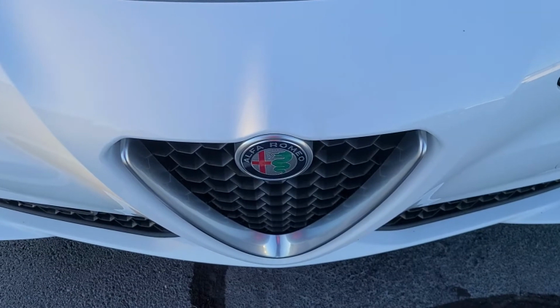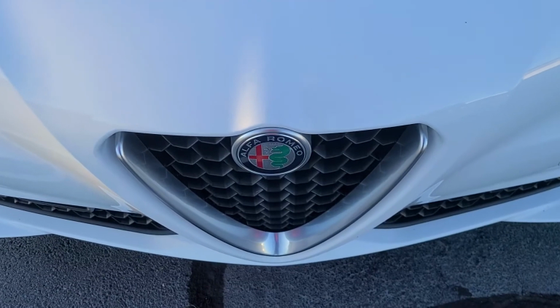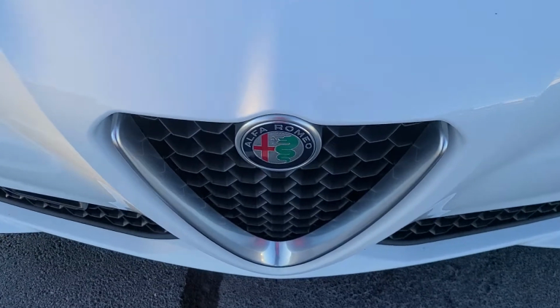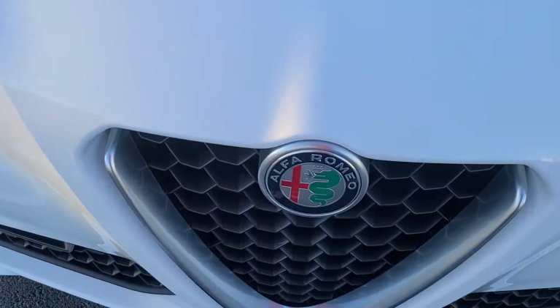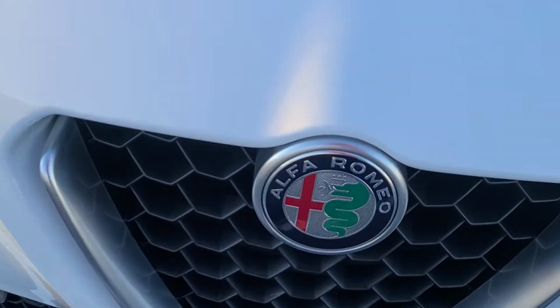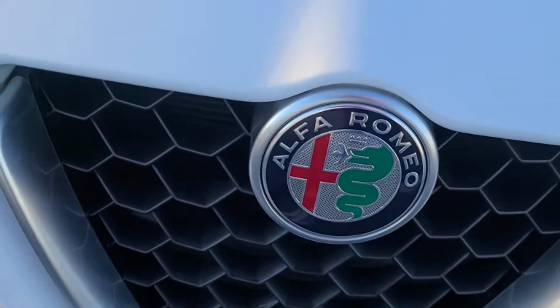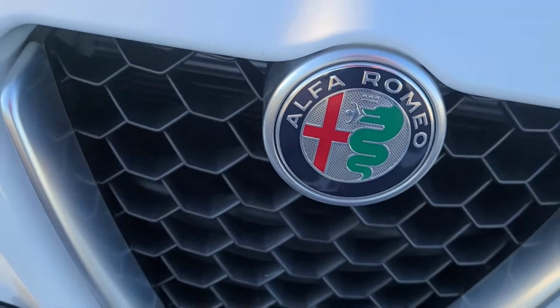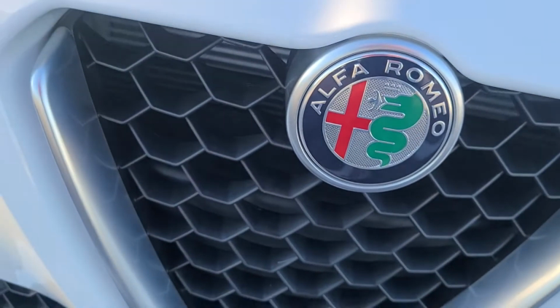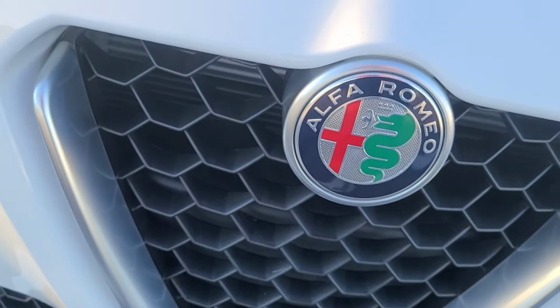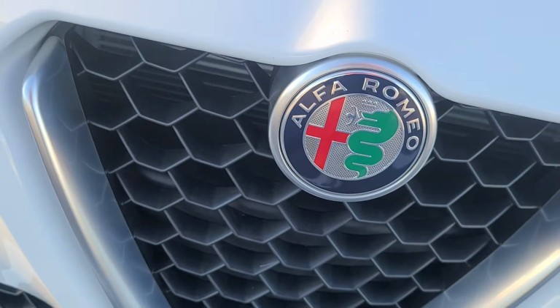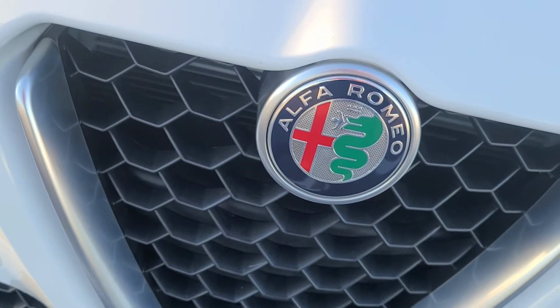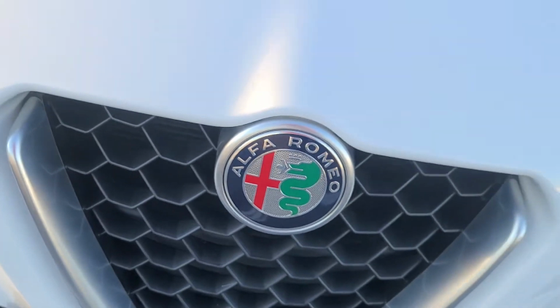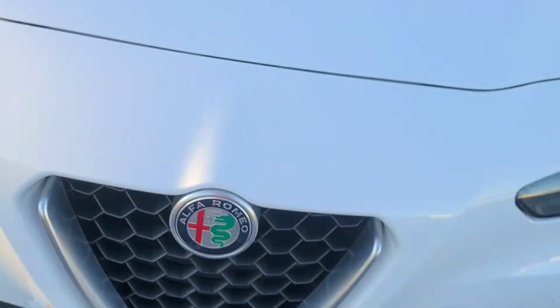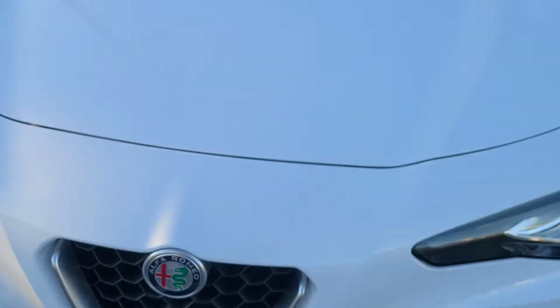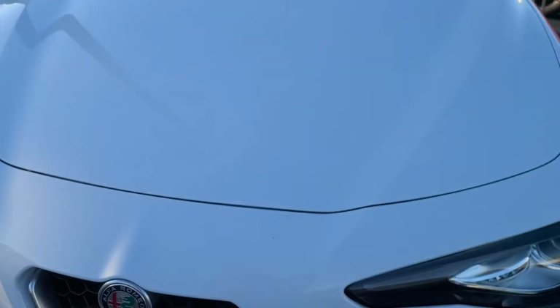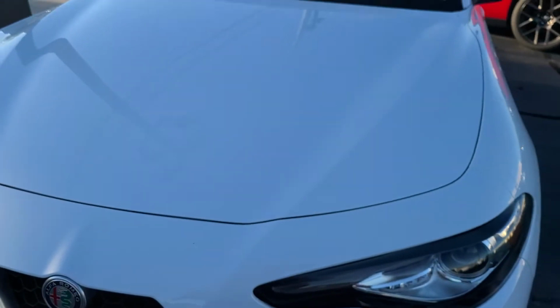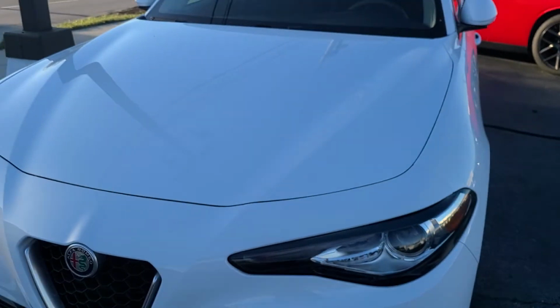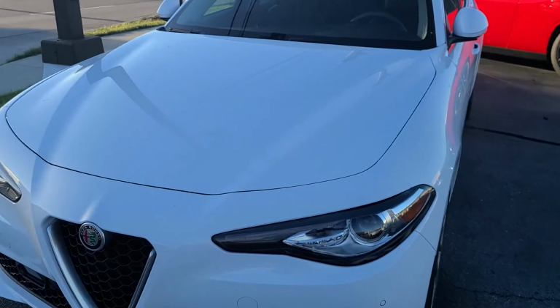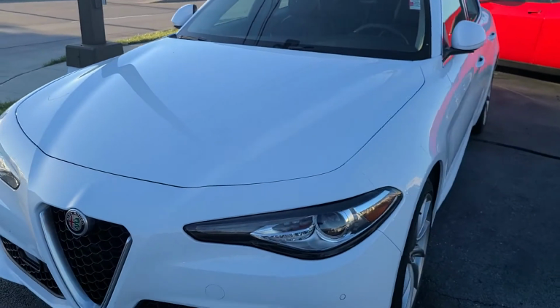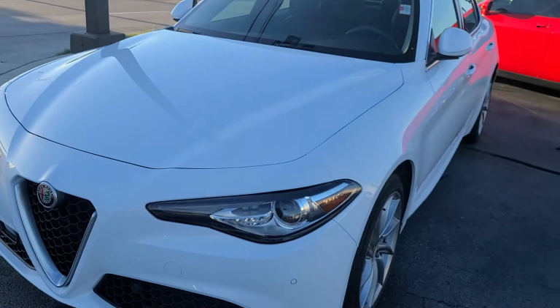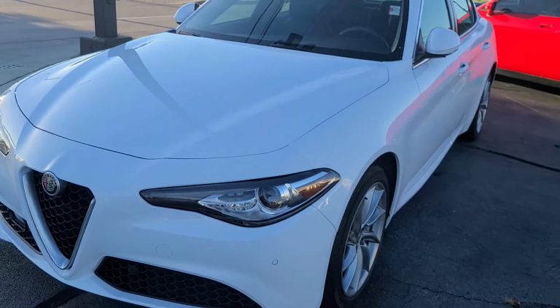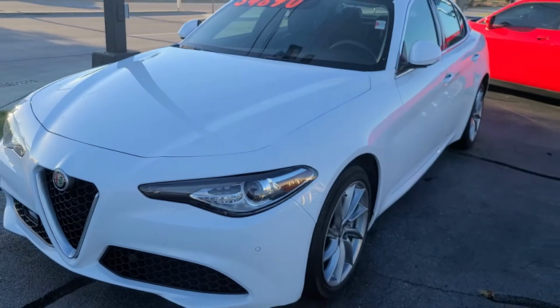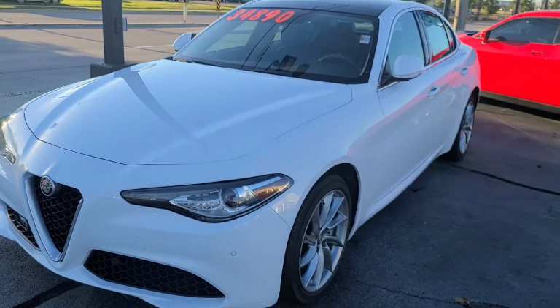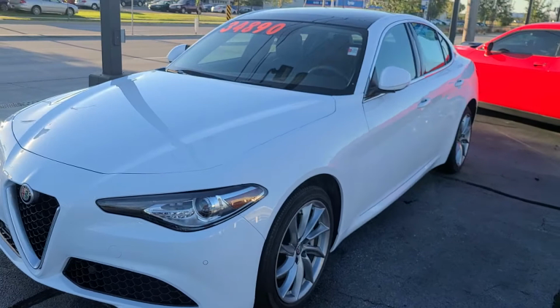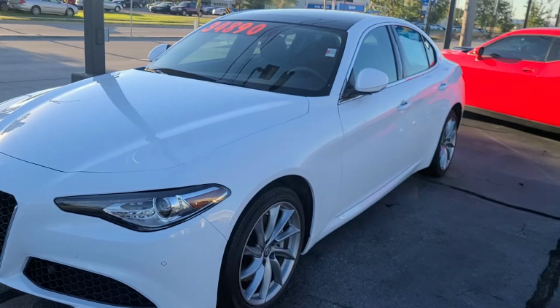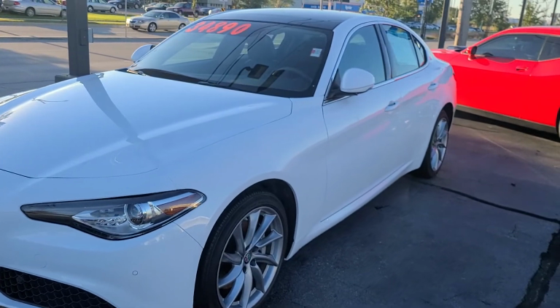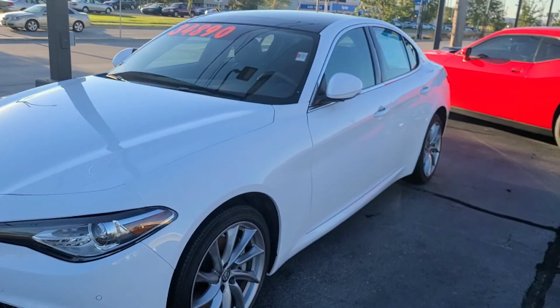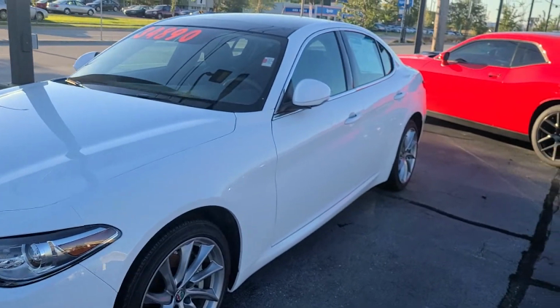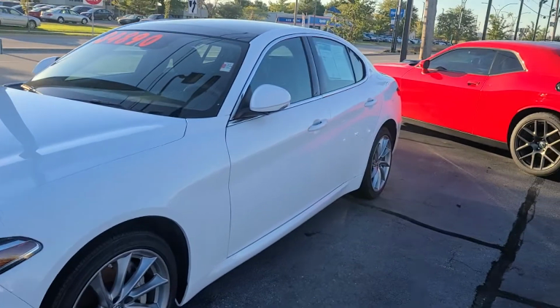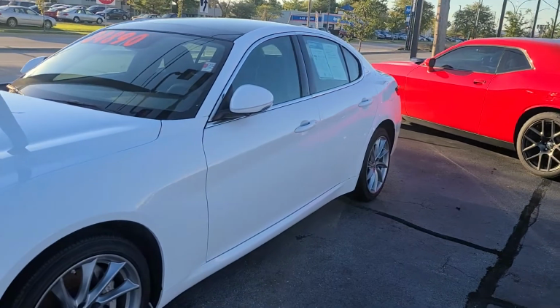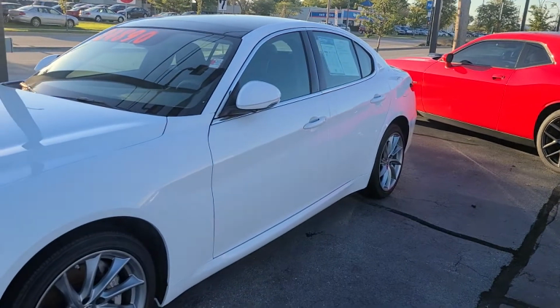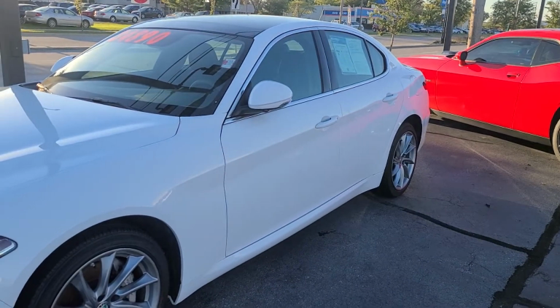Hello and welcome. I'm on the lot, but not at an Alfa or Maserati dealer, but I found myself another Giulia. This one's in white too. Would you stop buying white cars, everybody? Thank you, from everybody else.